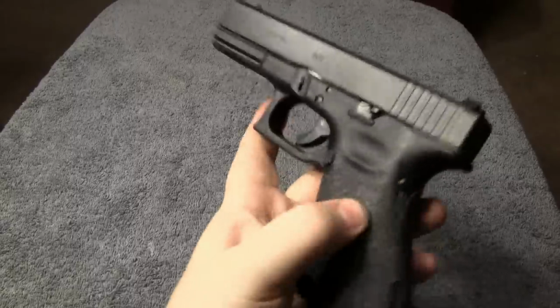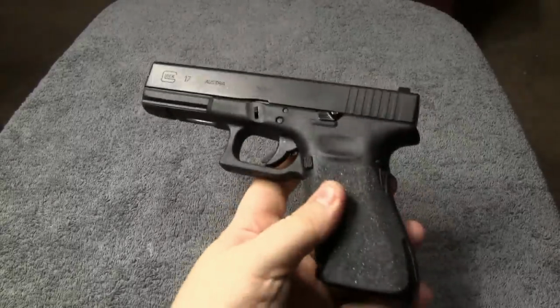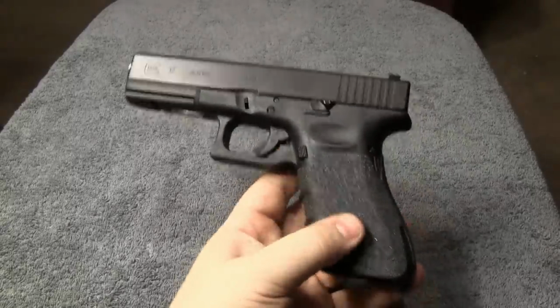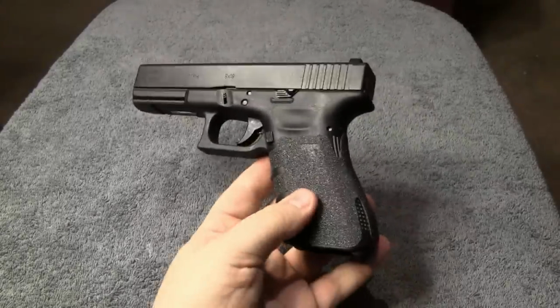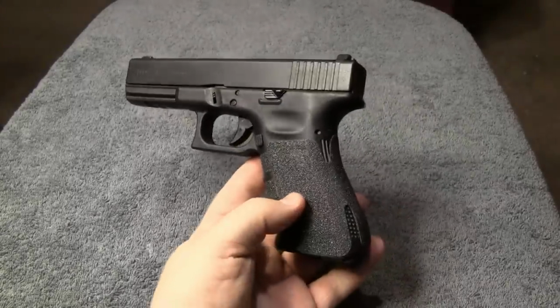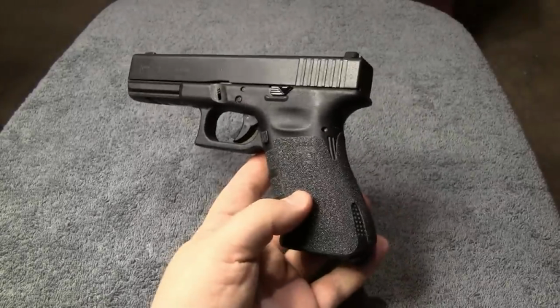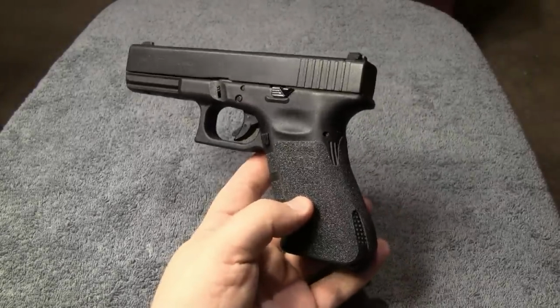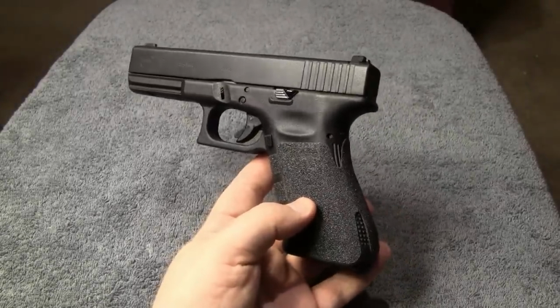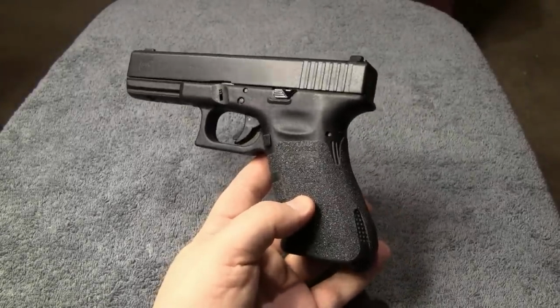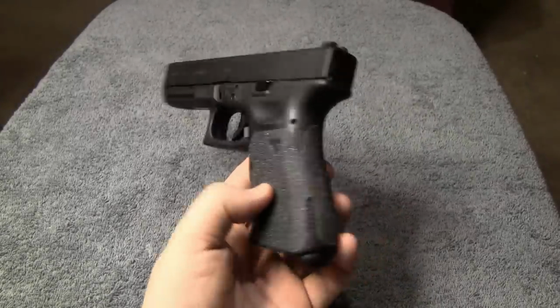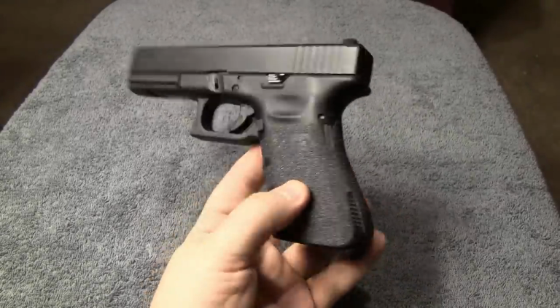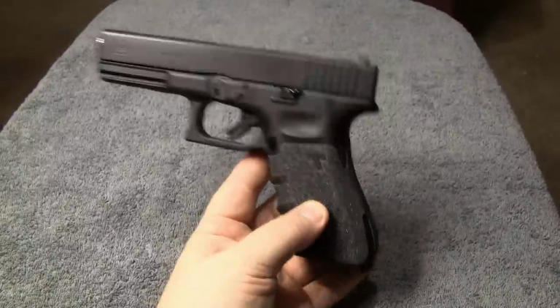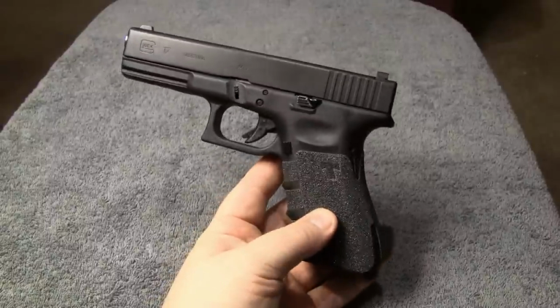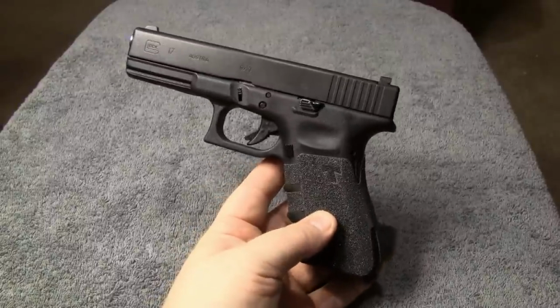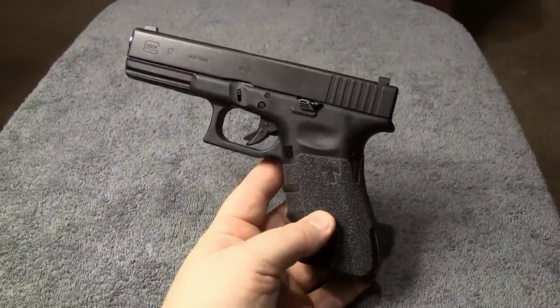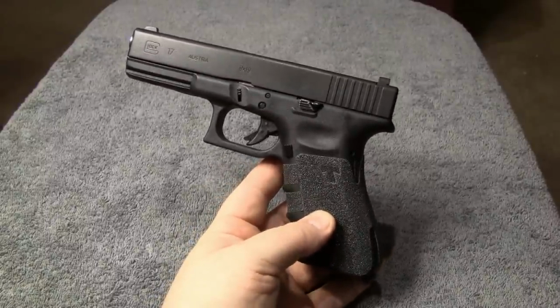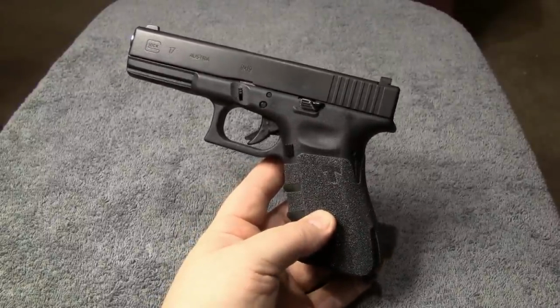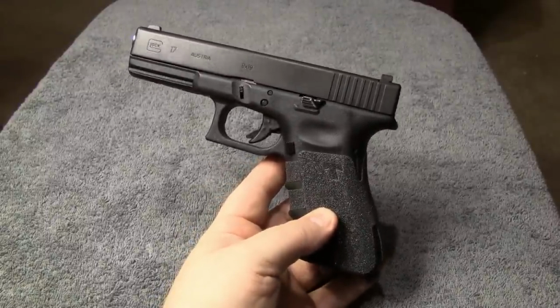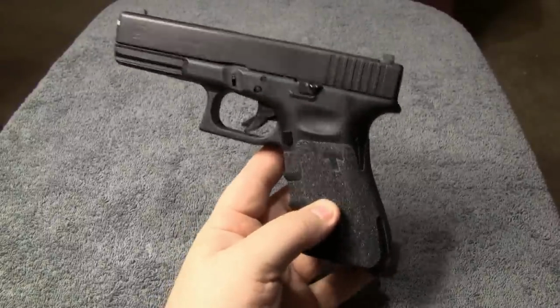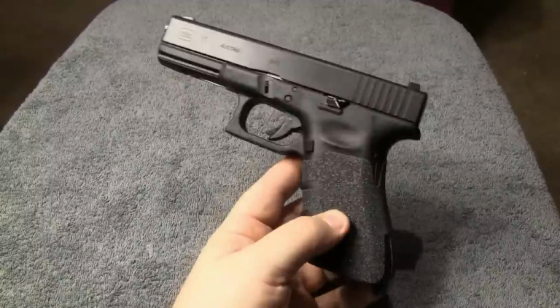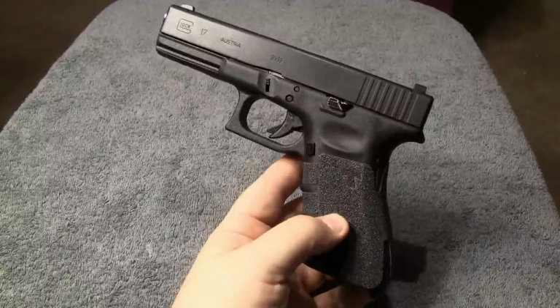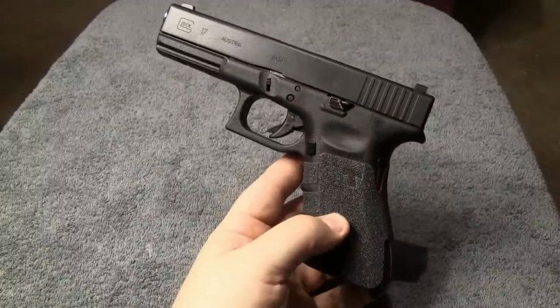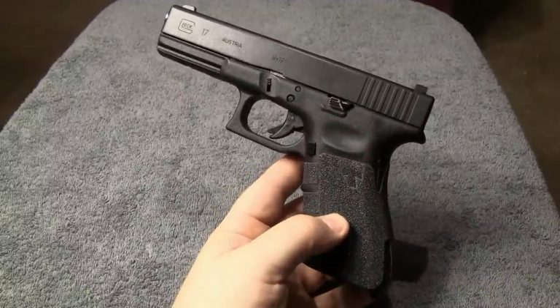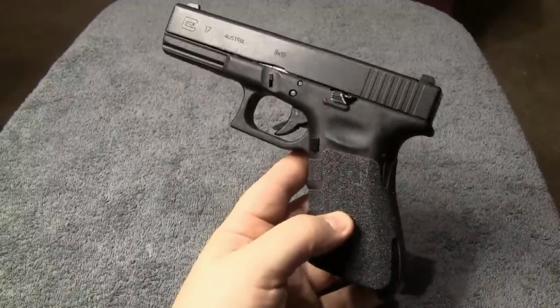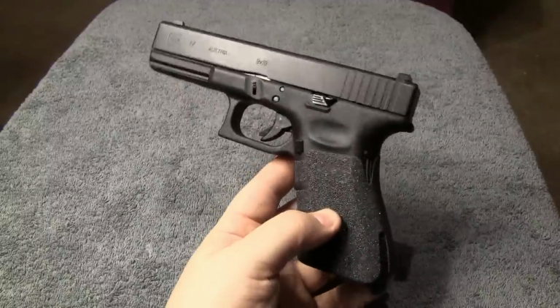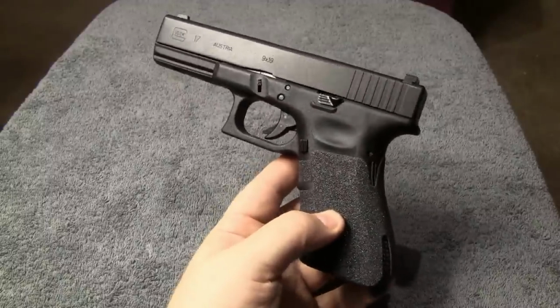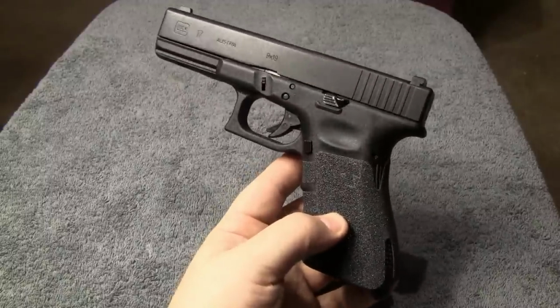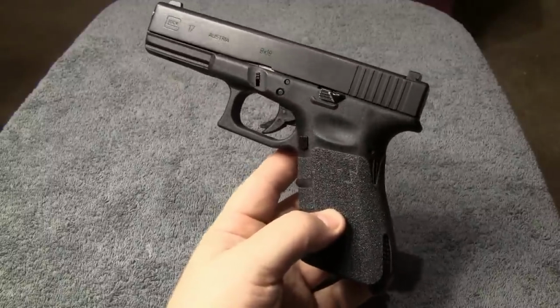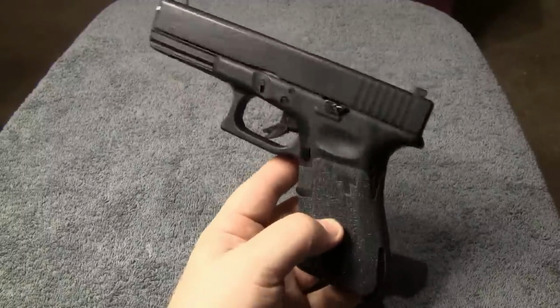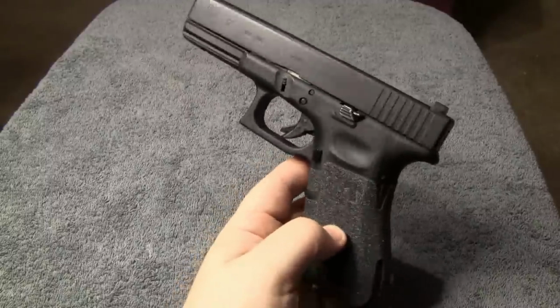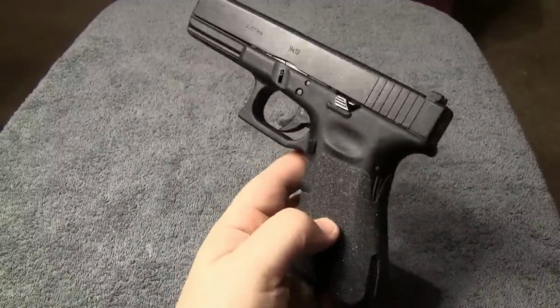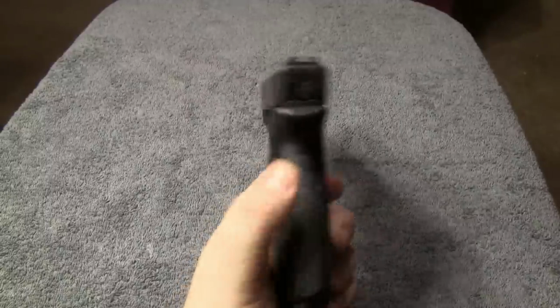So I've gotten some calls. They say, 'I need your help. I can't get my Glock apart. The slide is stuck on.' So right now I'm going to go ahead and show you how to take care of that.